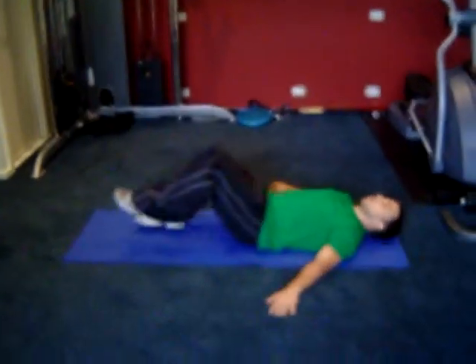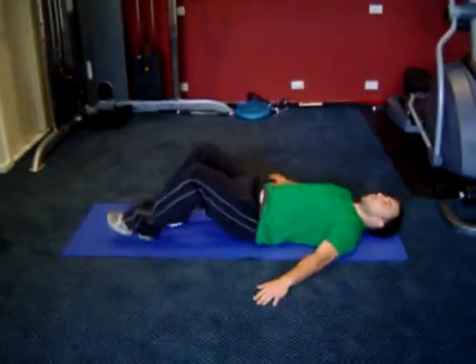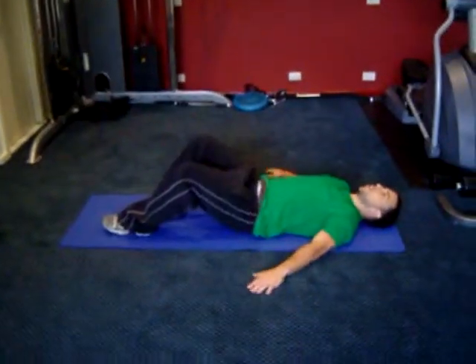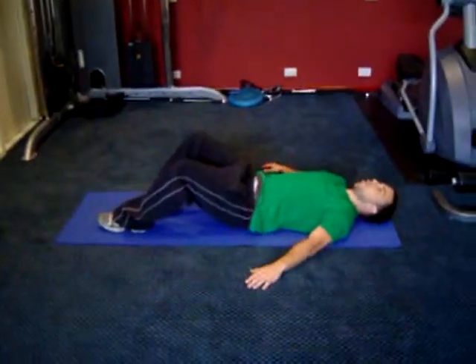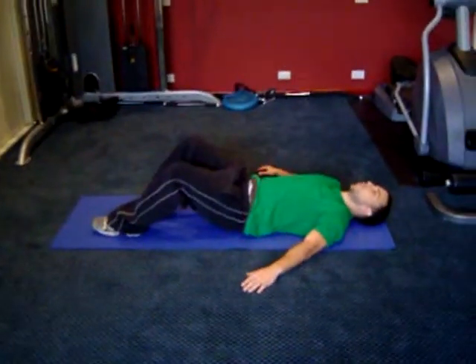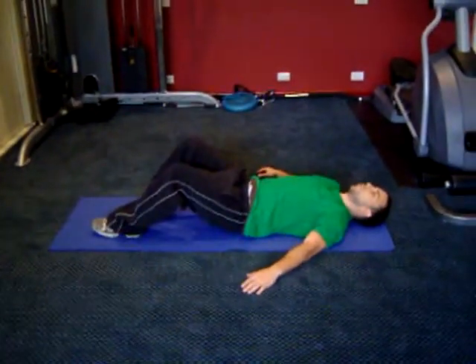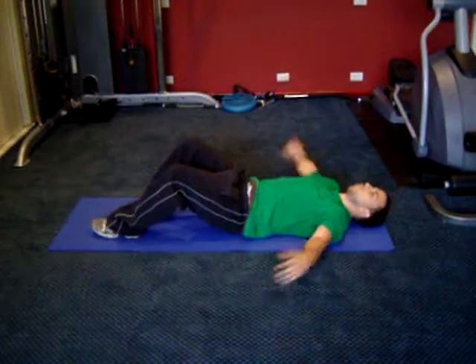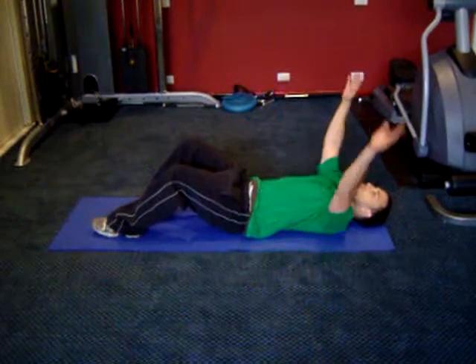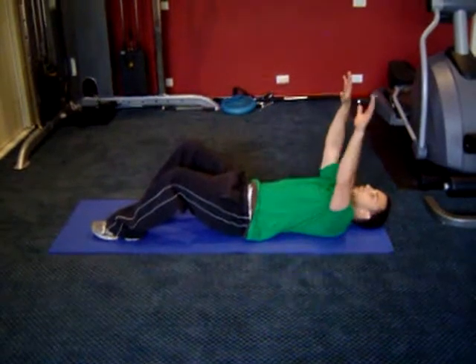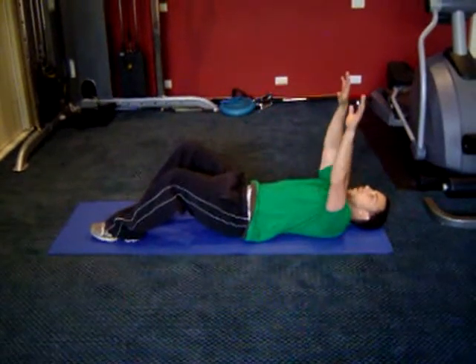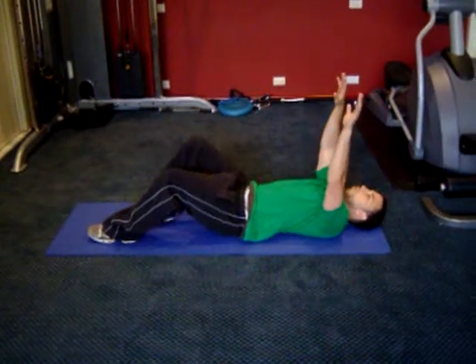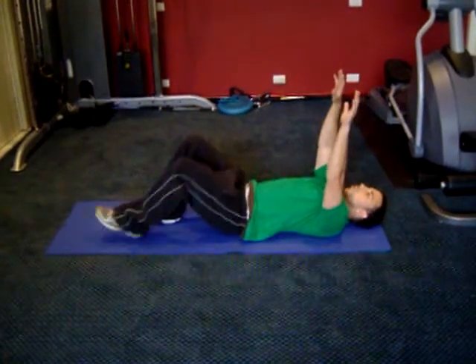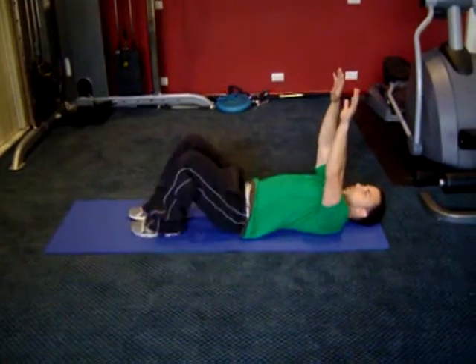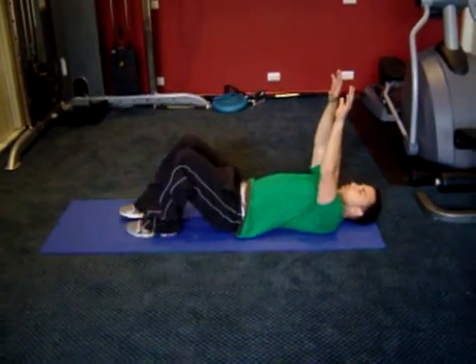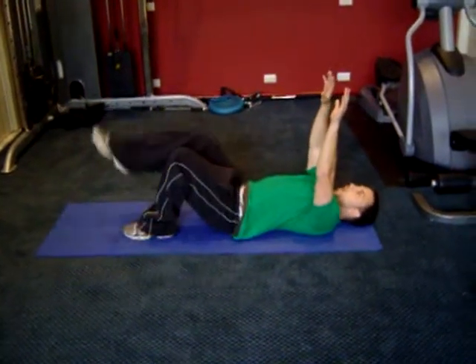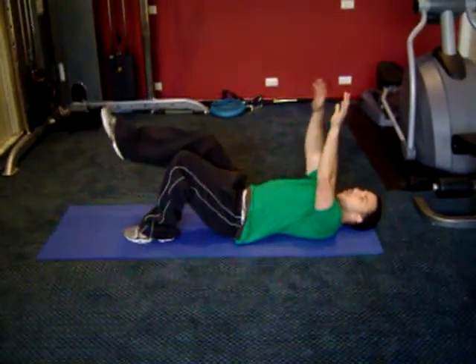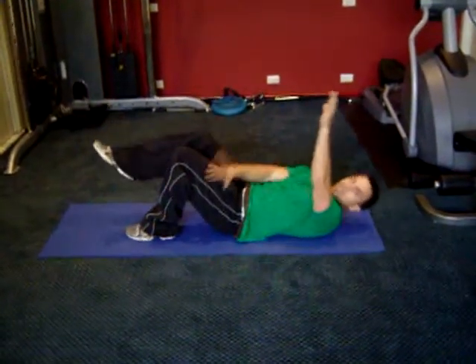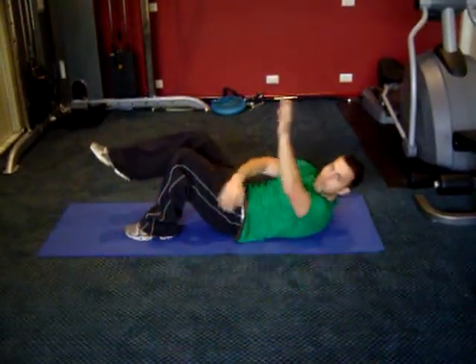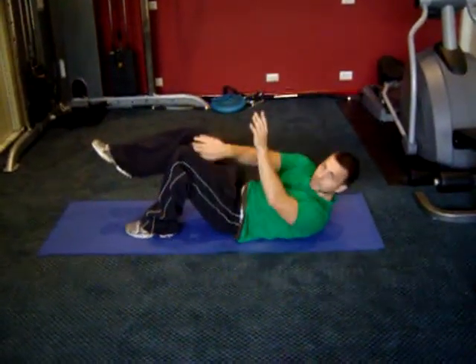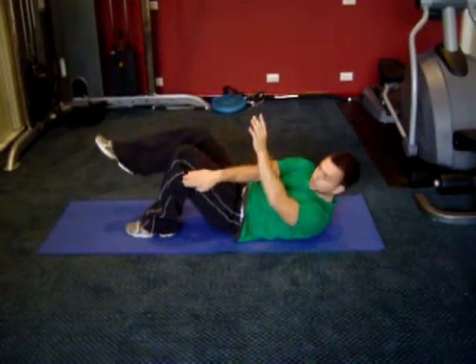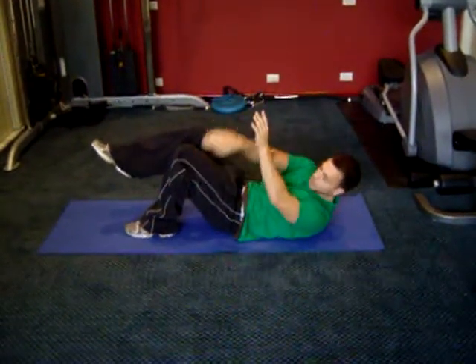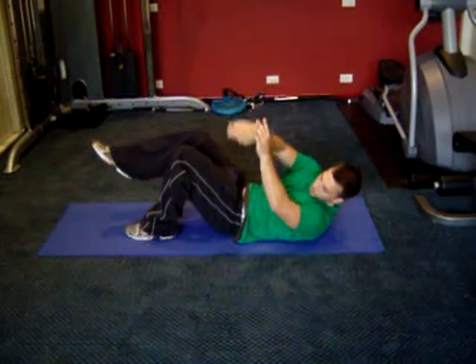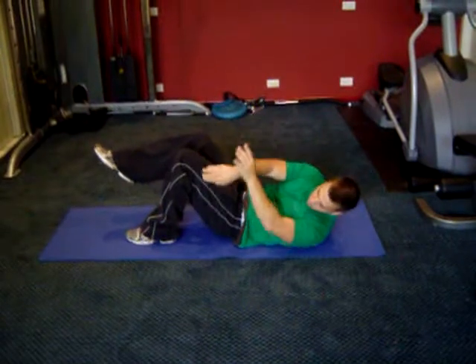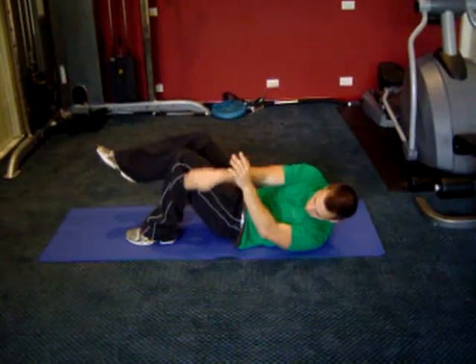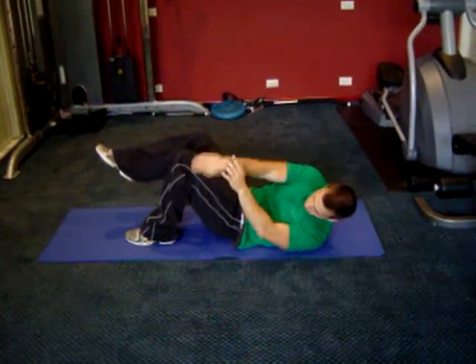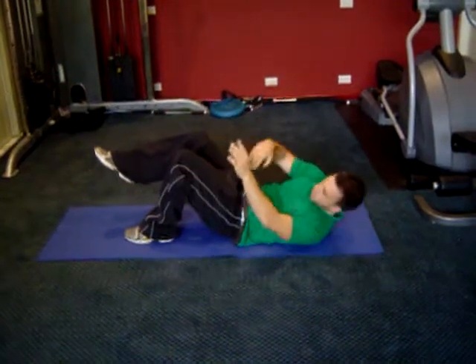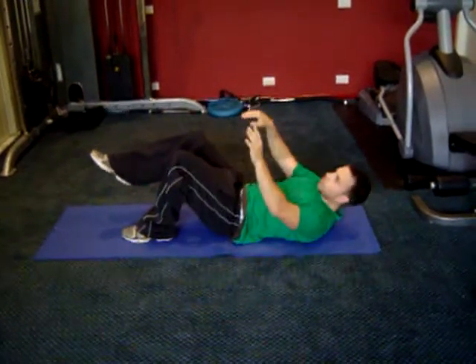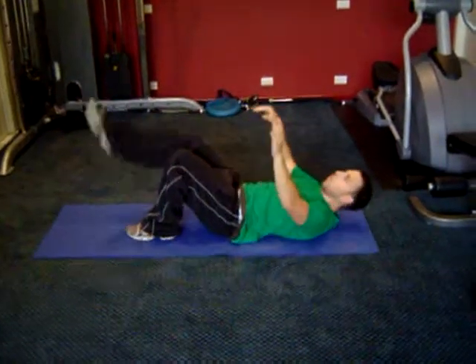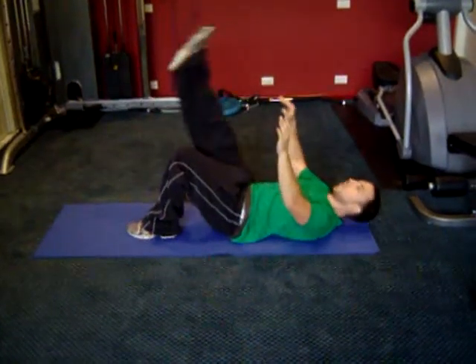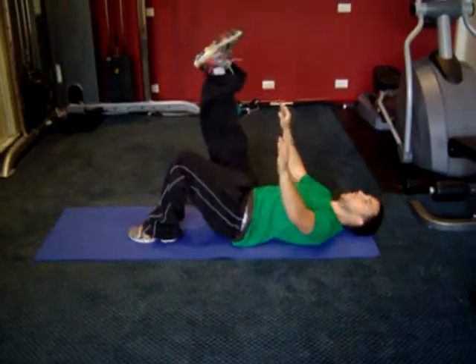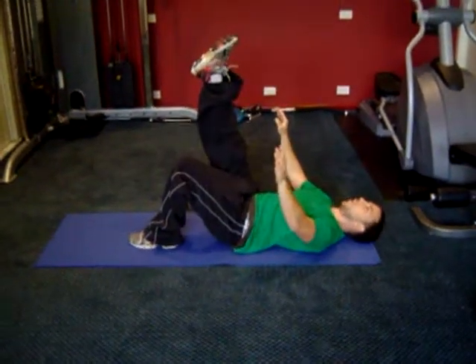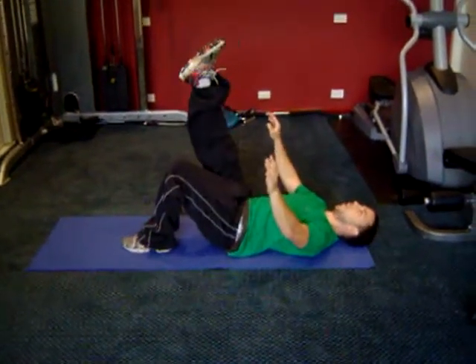So, hands out by the side or up in the air — optional. You're going to have one leg bent on a 90 degree angle, one leg in the air.